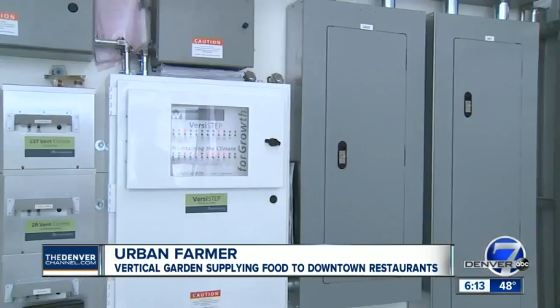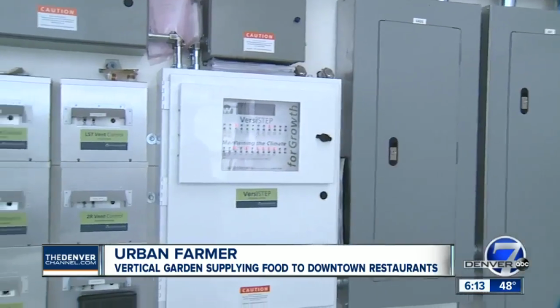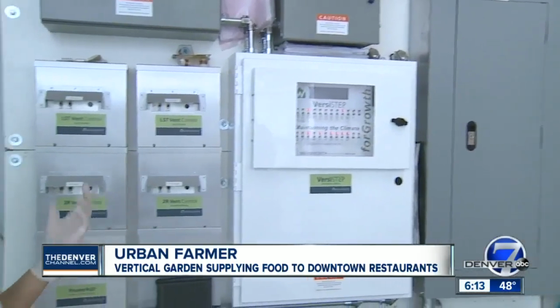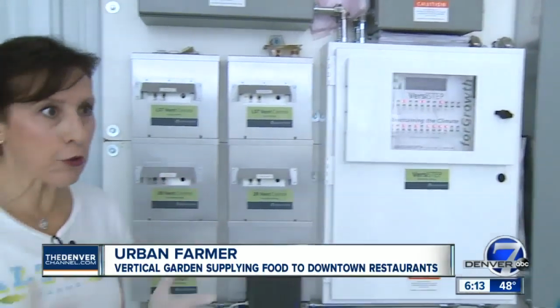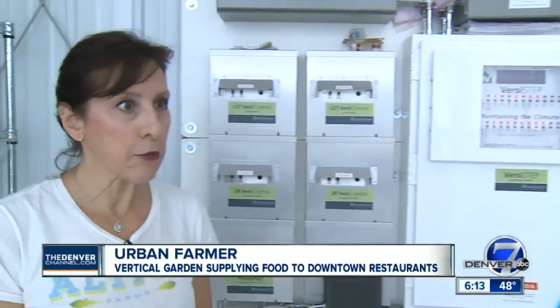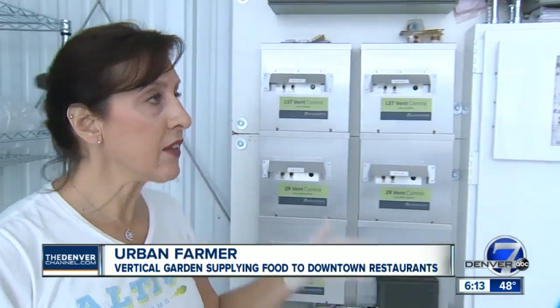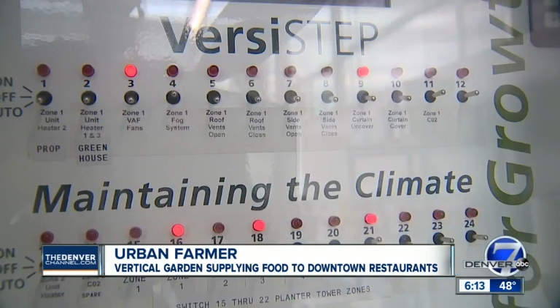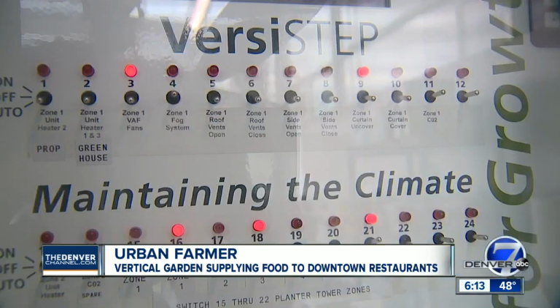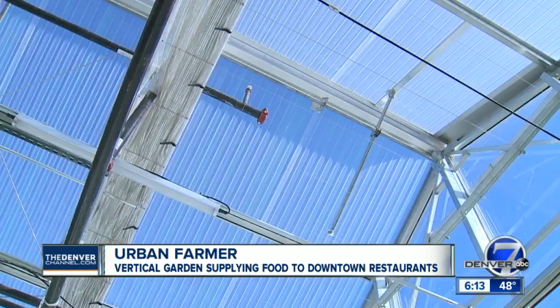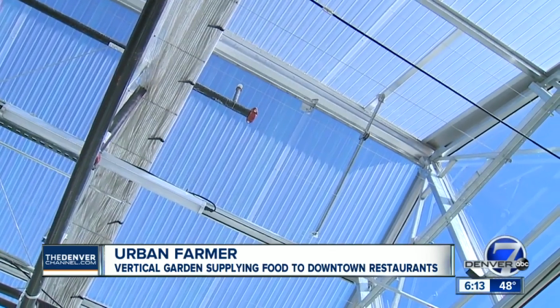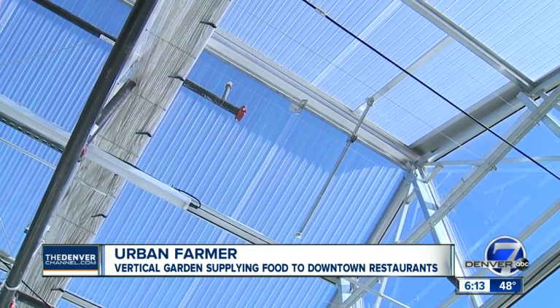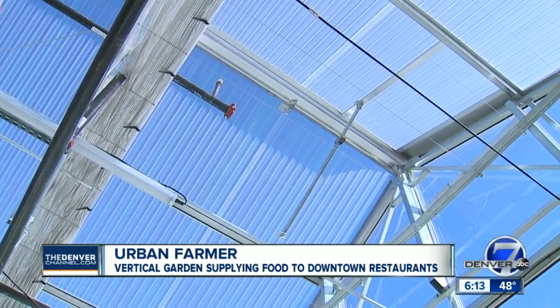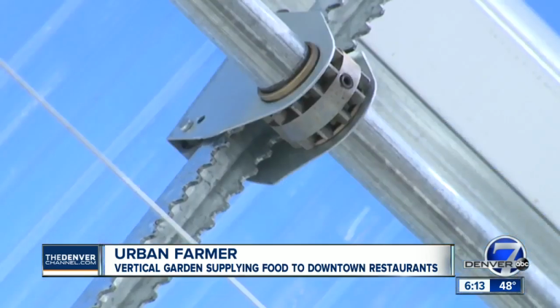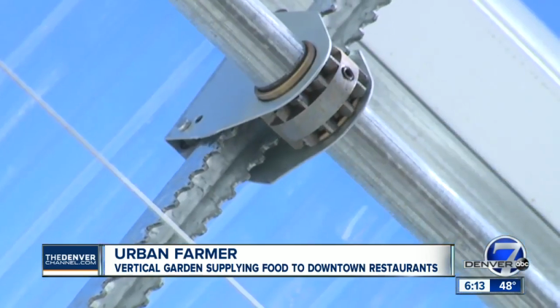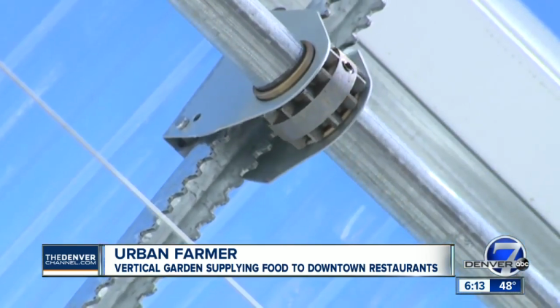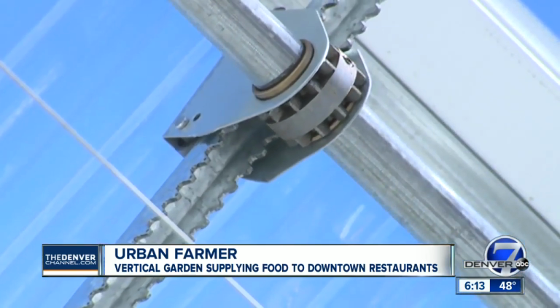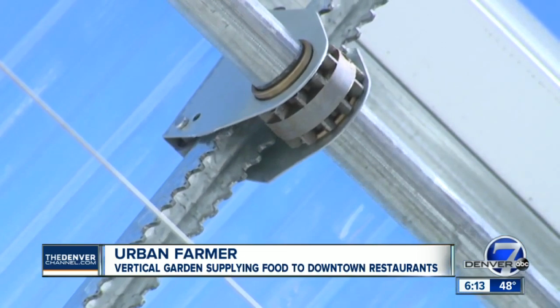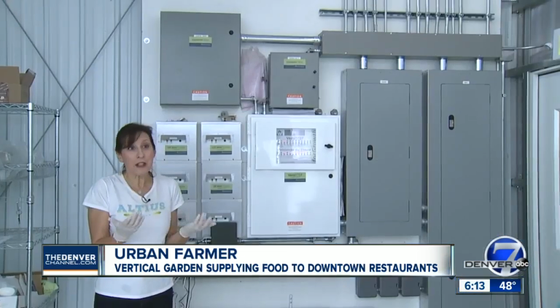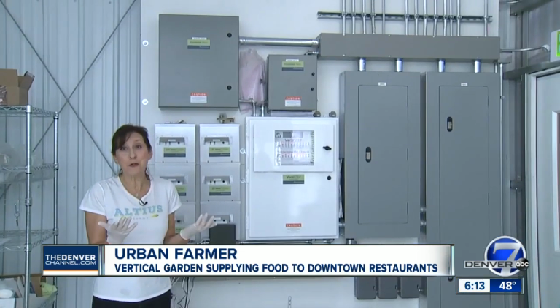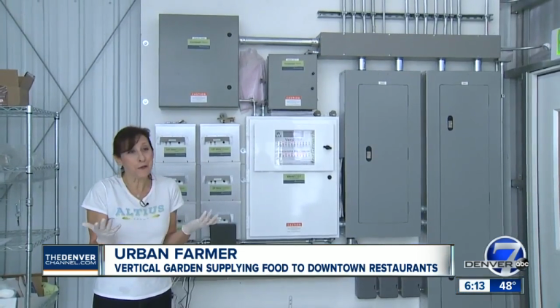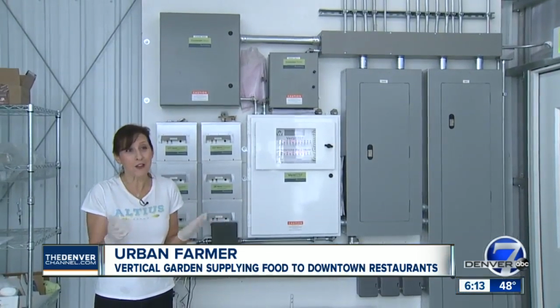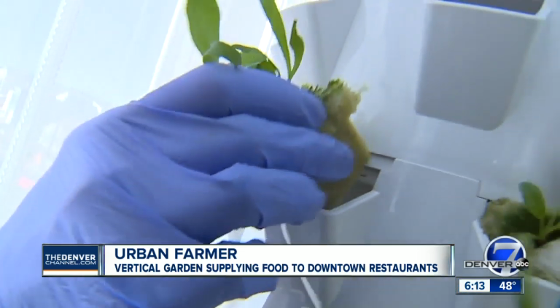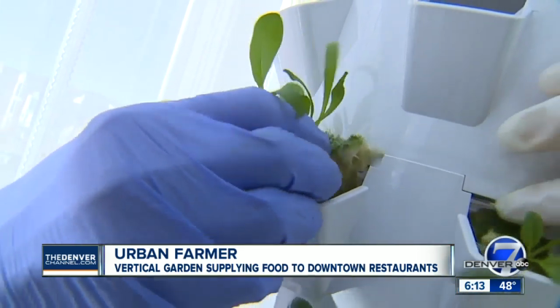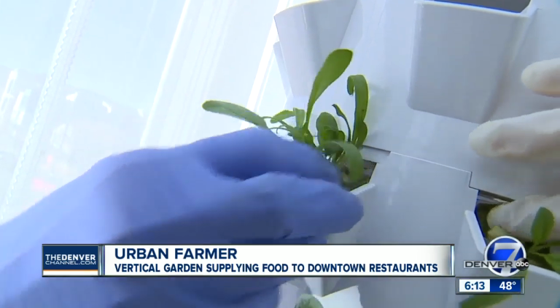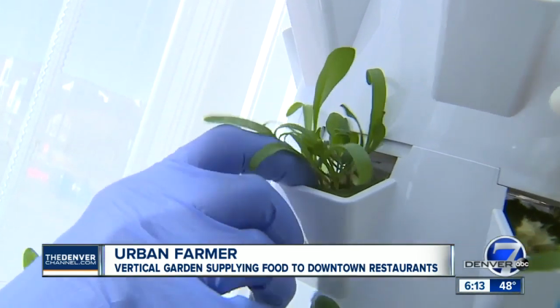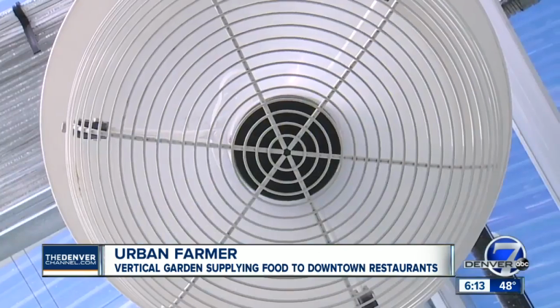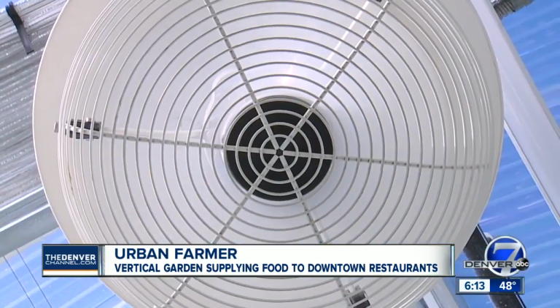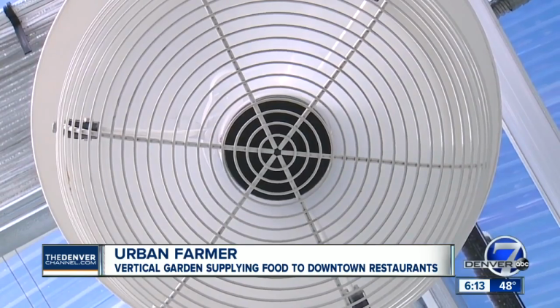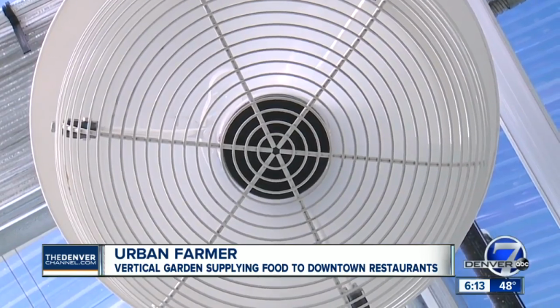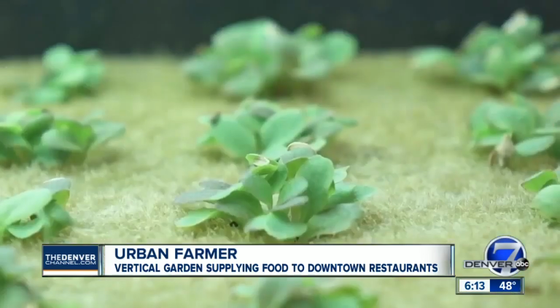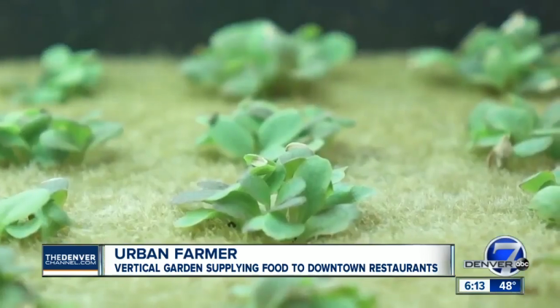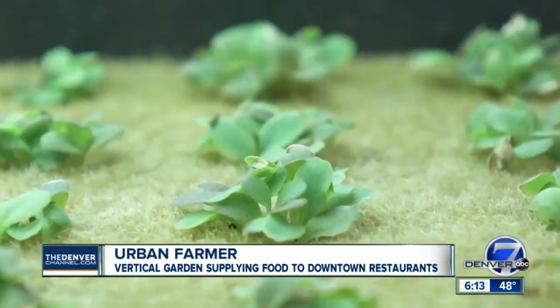Our first stop is at the control center. These panels essentially run the 8,000-square-foot building. It really does most of the work for us — everything from nutrients to the plants to CO2 production. No green thumb needed.